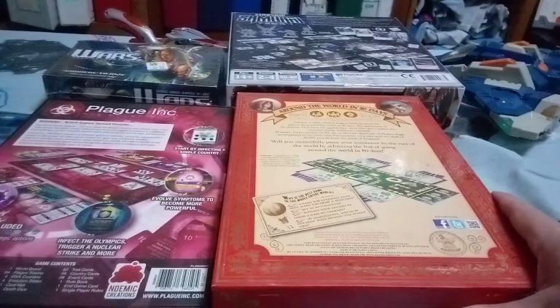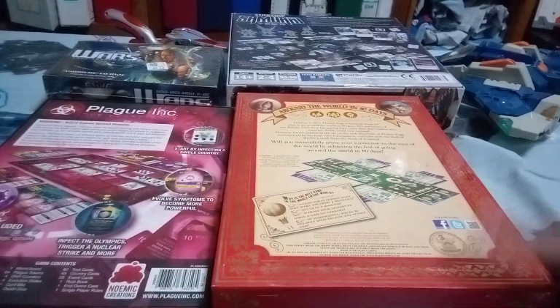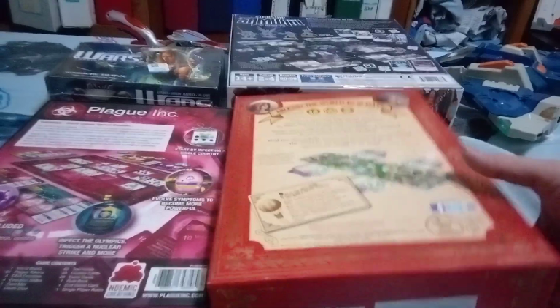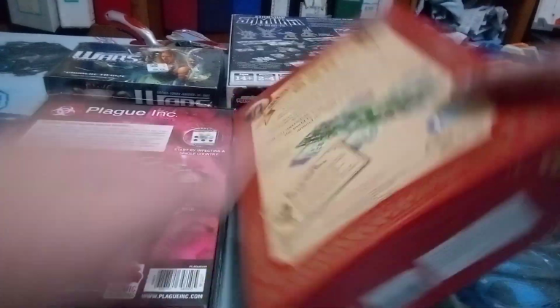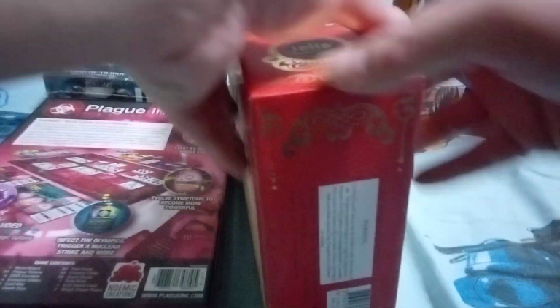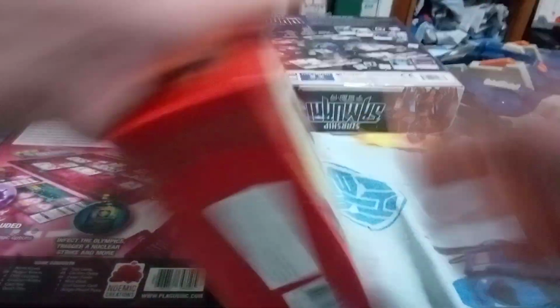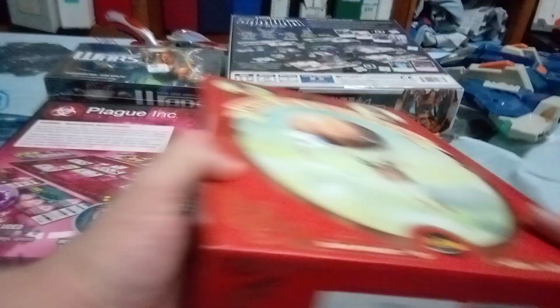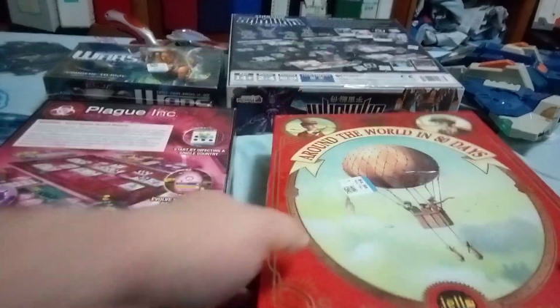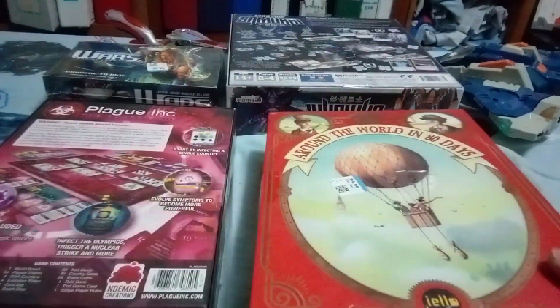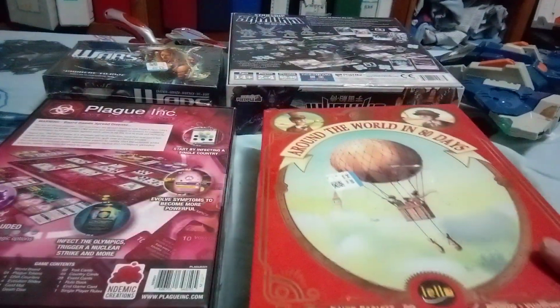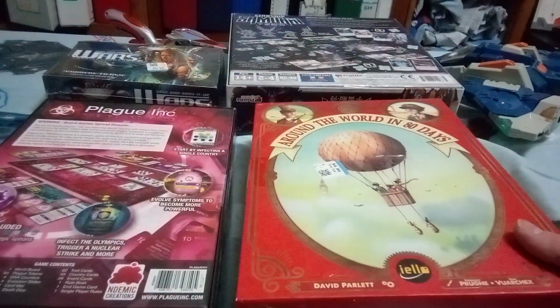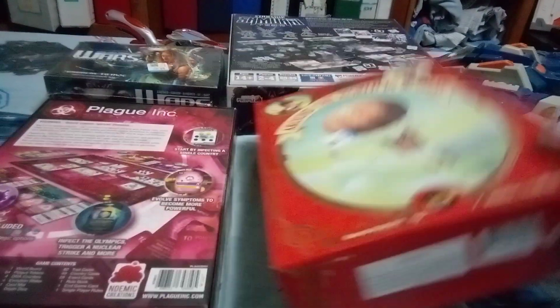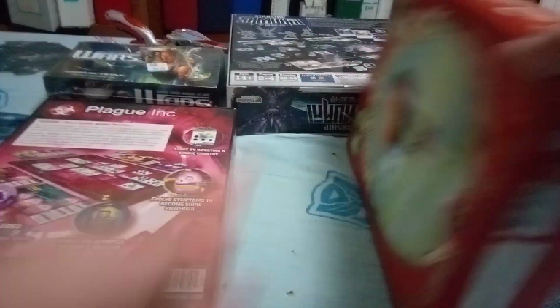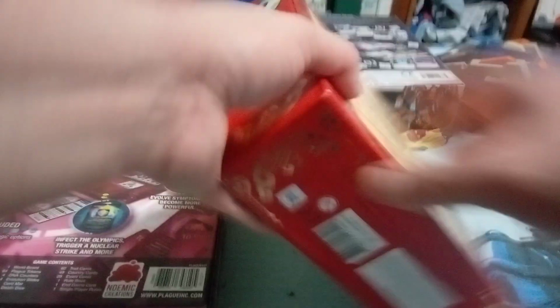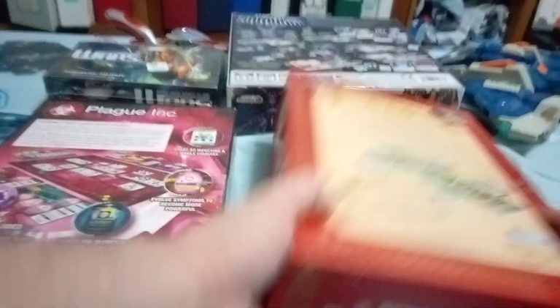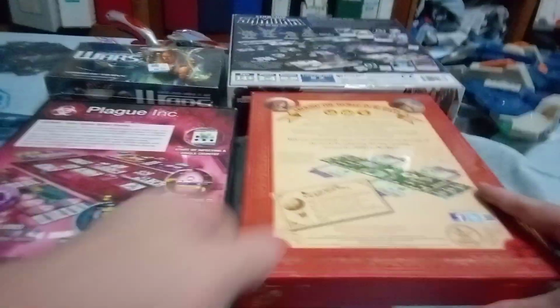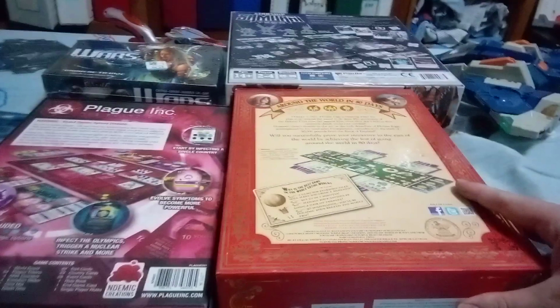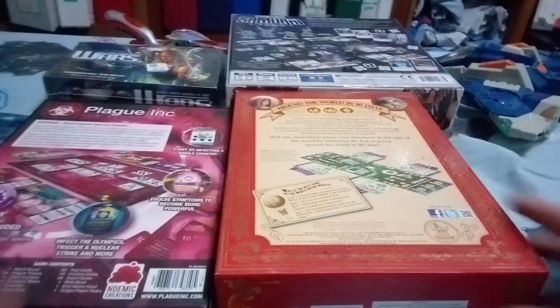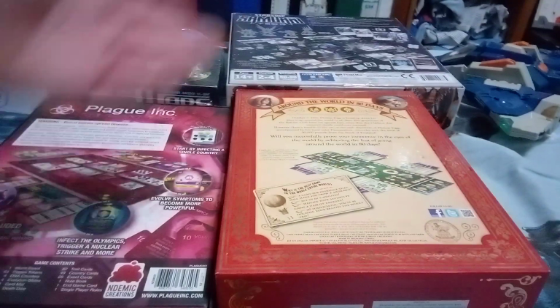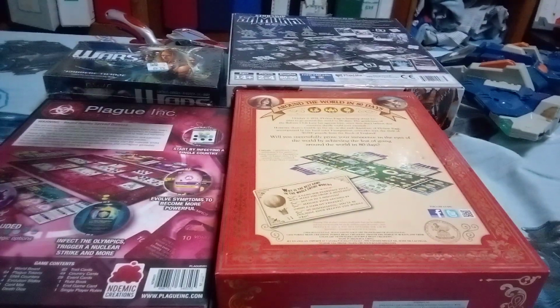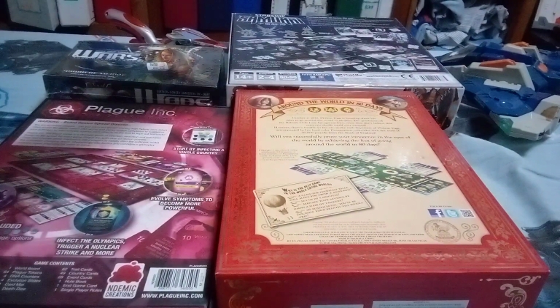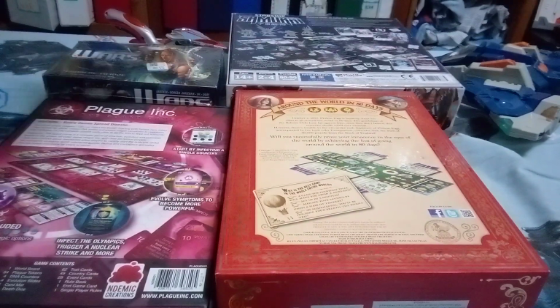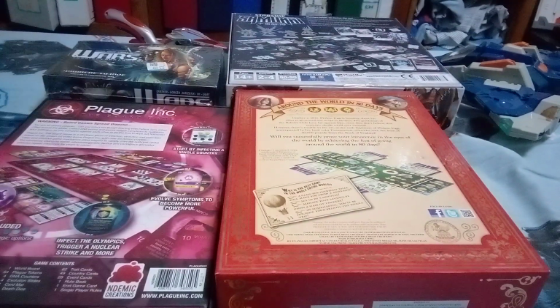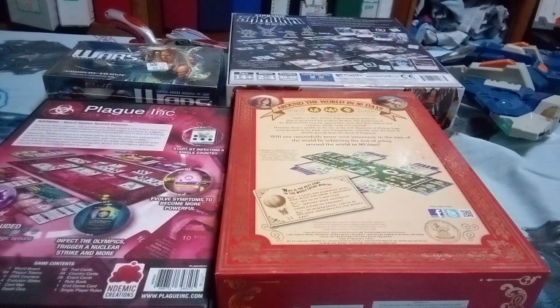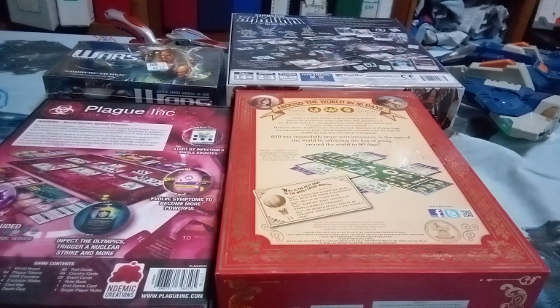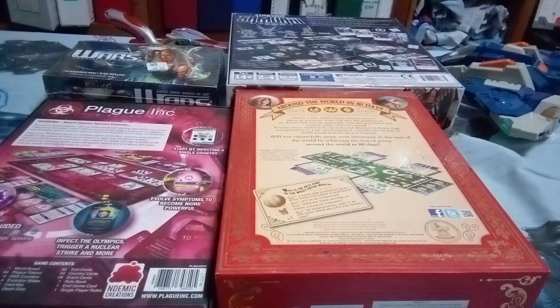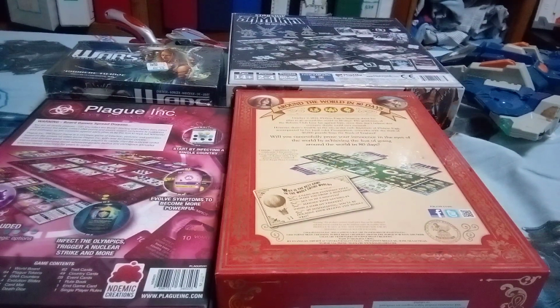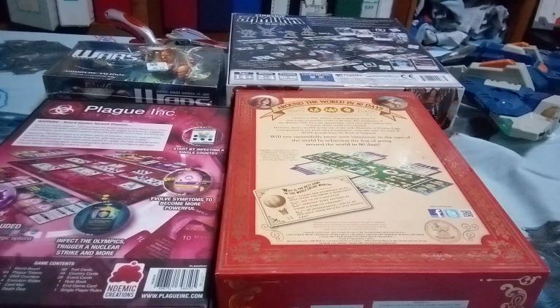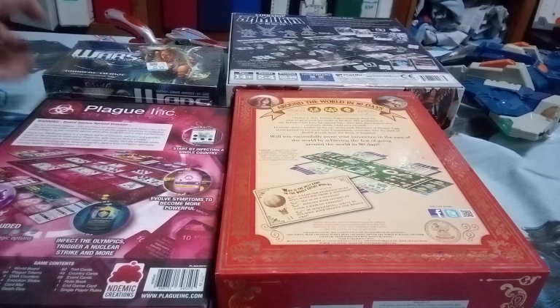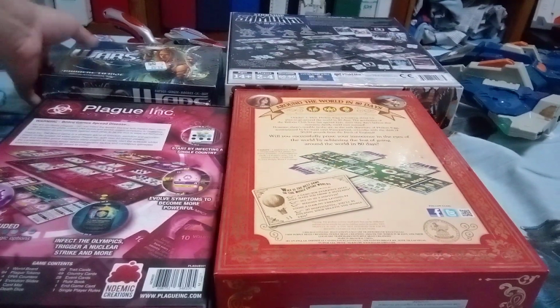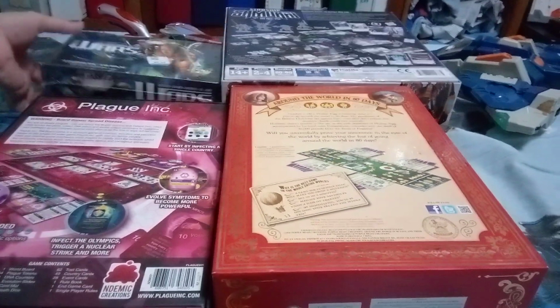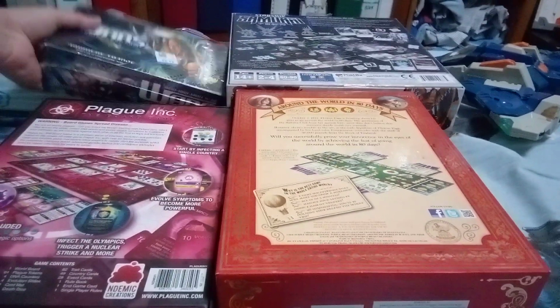I saw this and couldn't pass it up — Around the World in 80 Days. I saw that, of course, just for the pieces plainly.